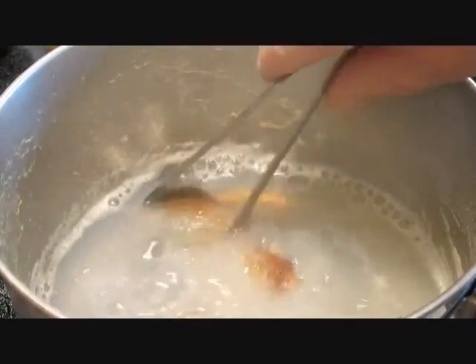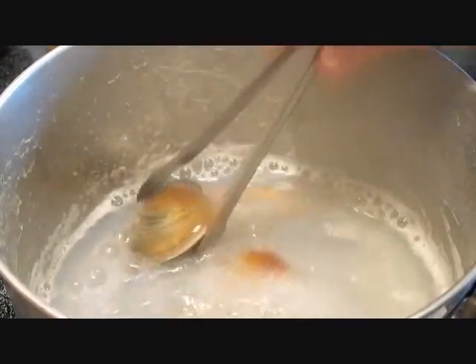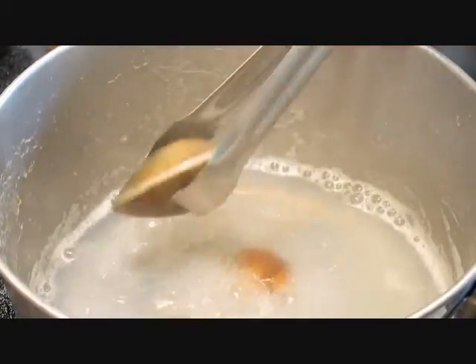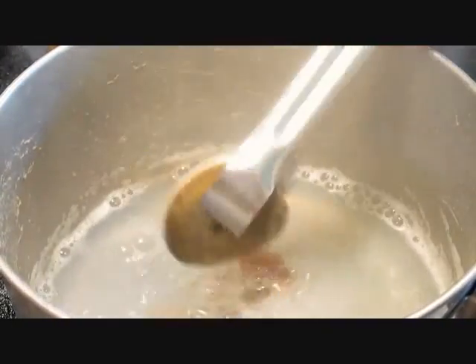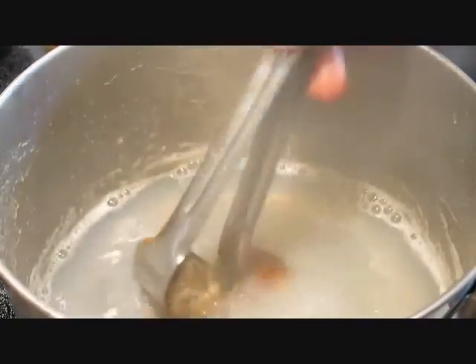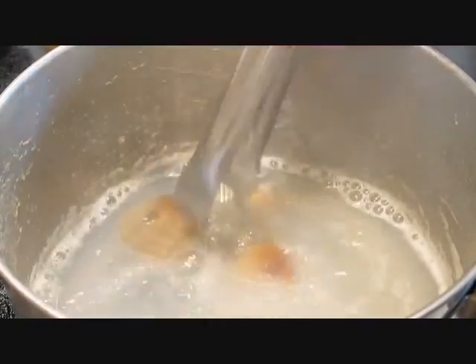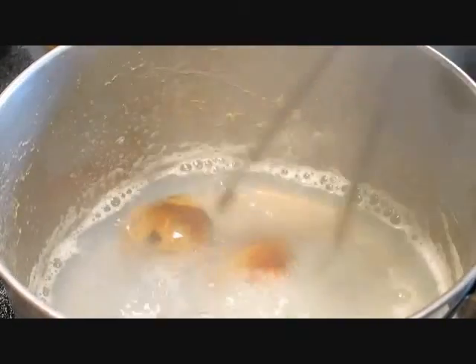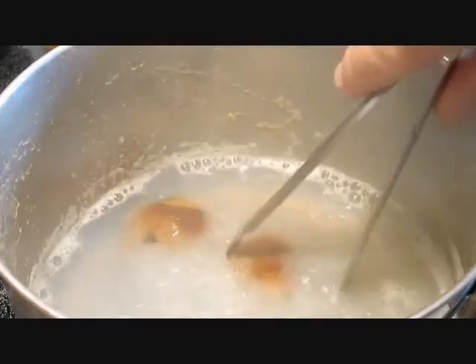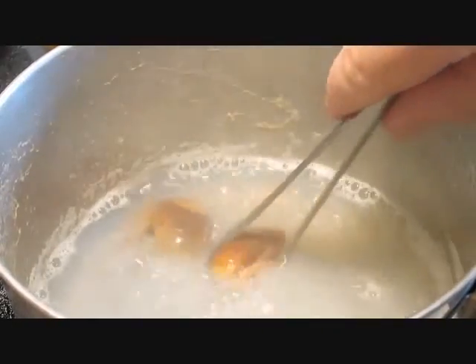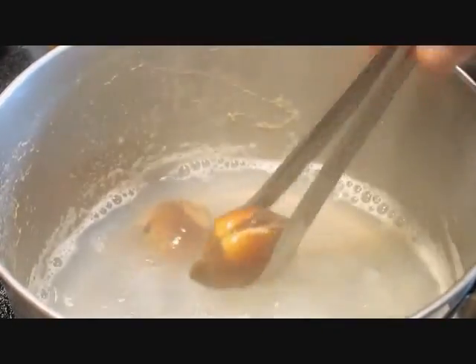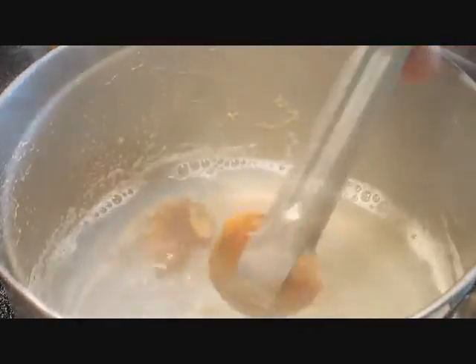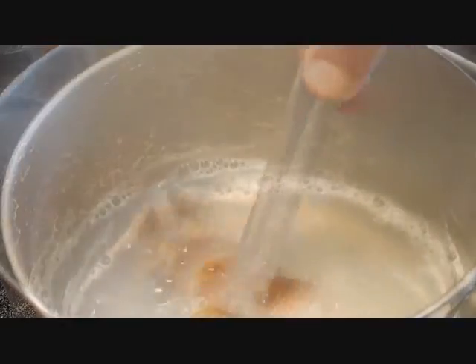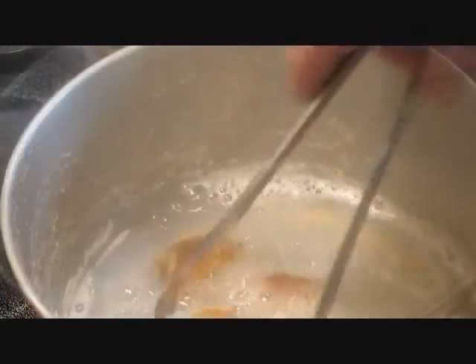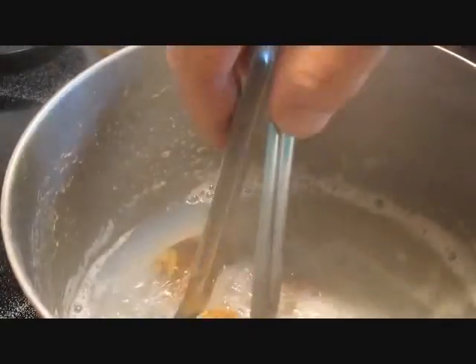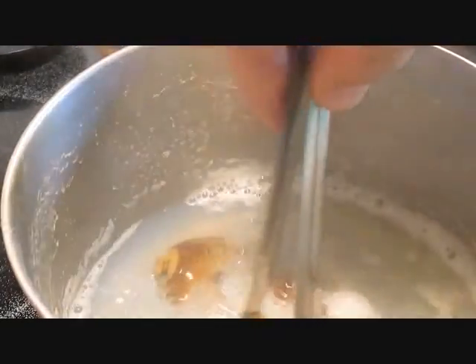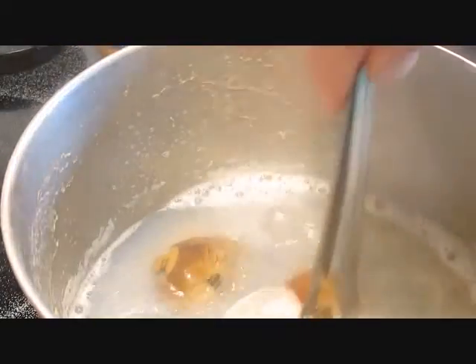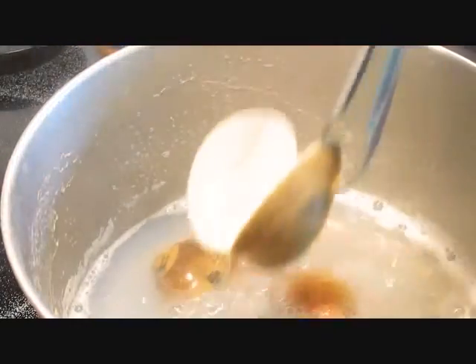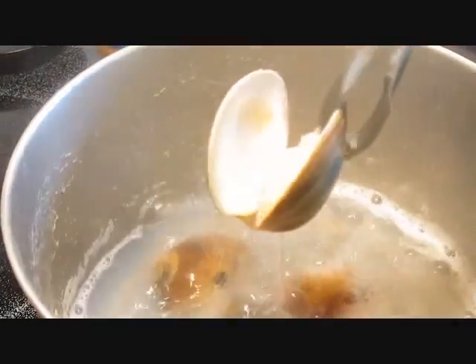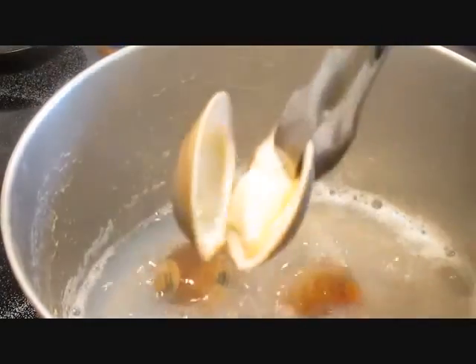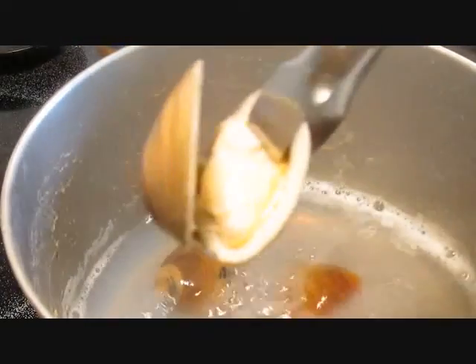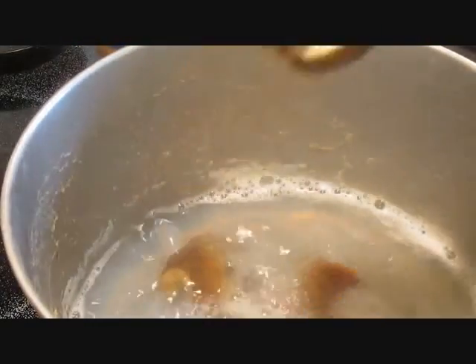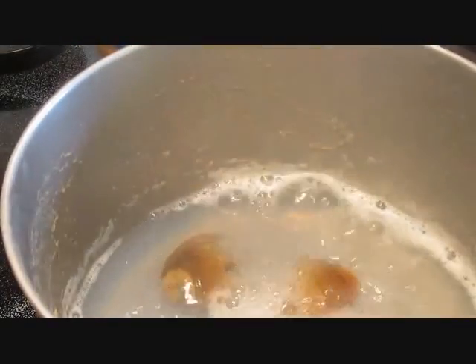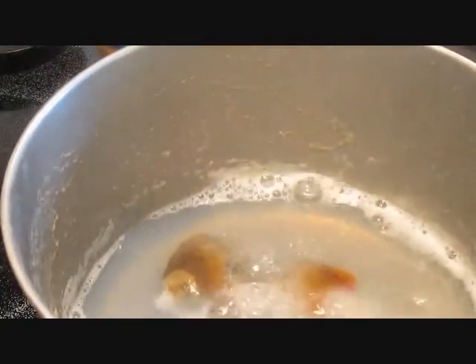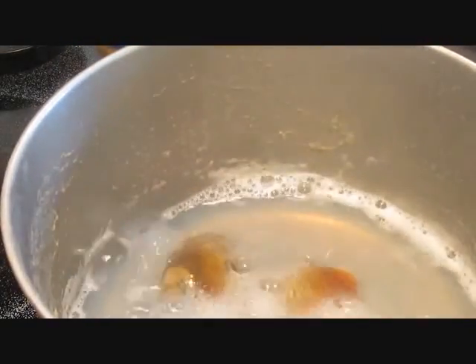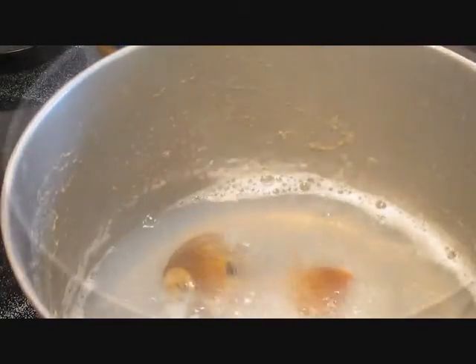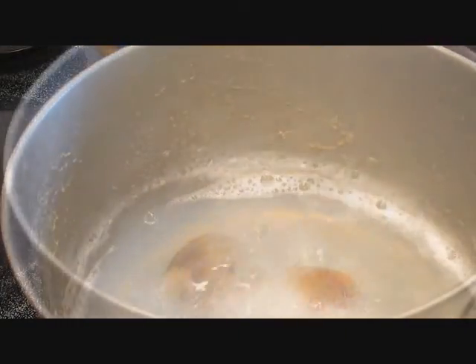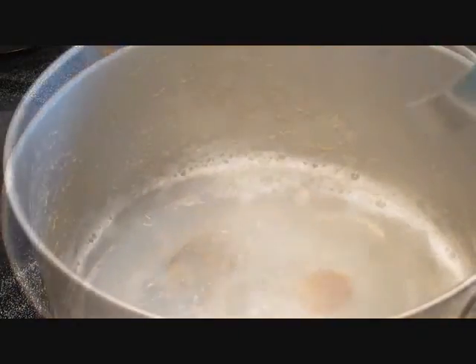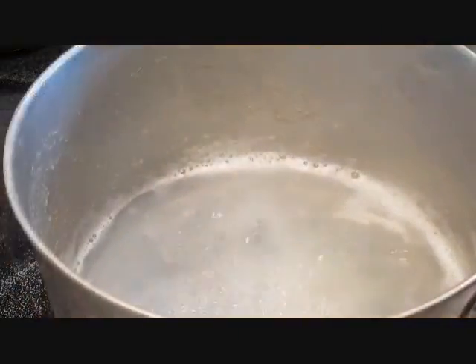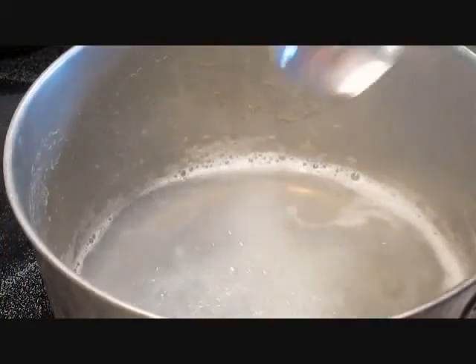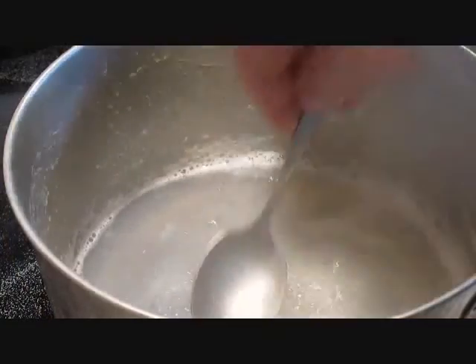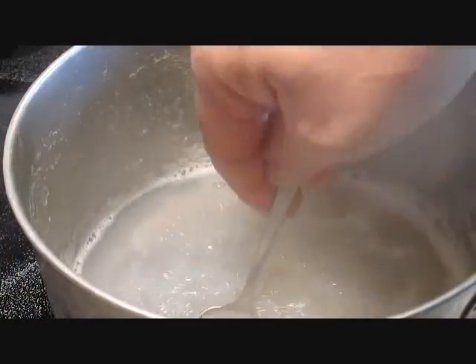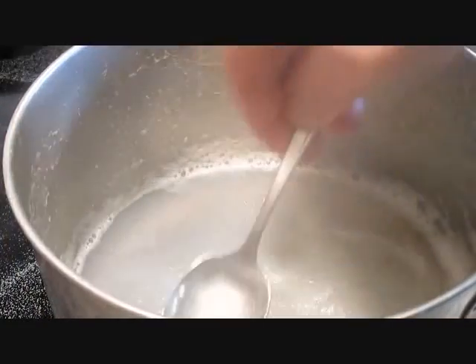Again, just toss and turn until they open up on you. It just takes a few more seconds. There's another one — pull that one out and then we'll move on to the next stage.